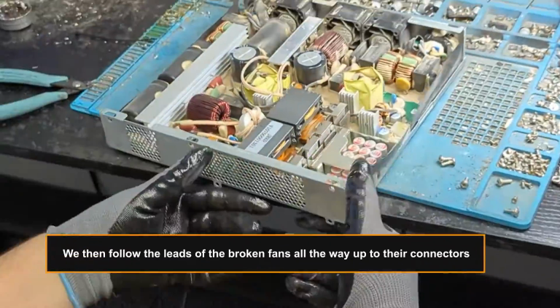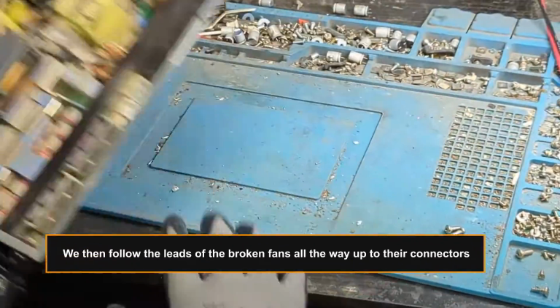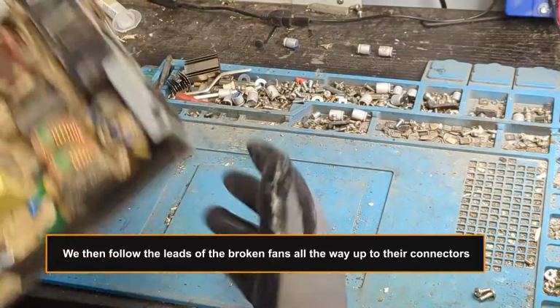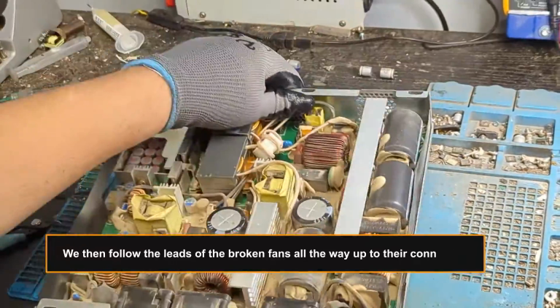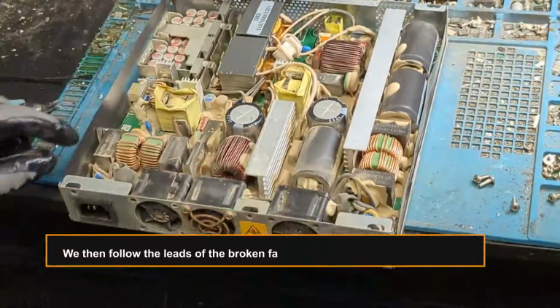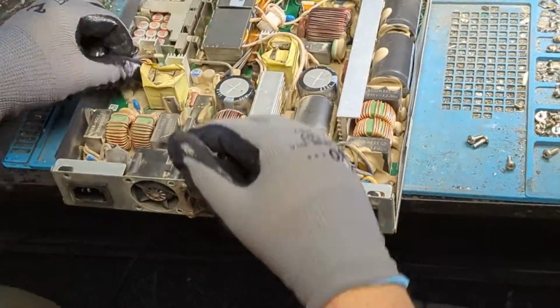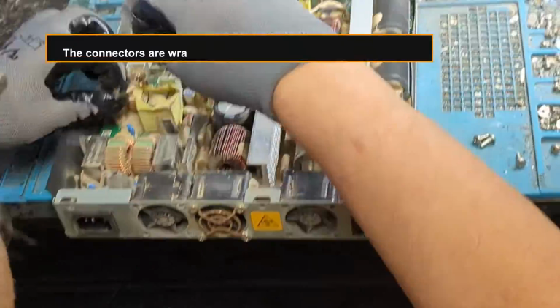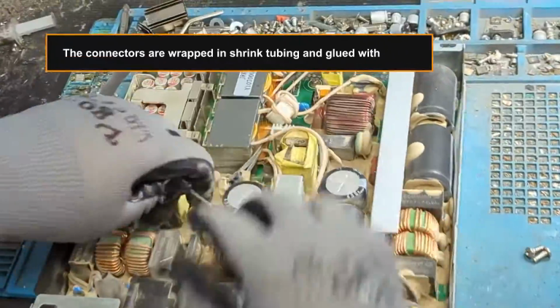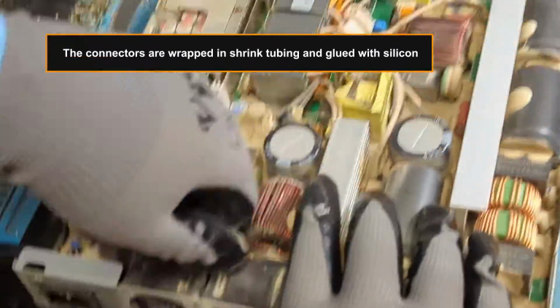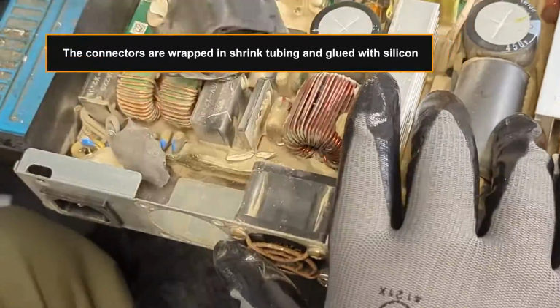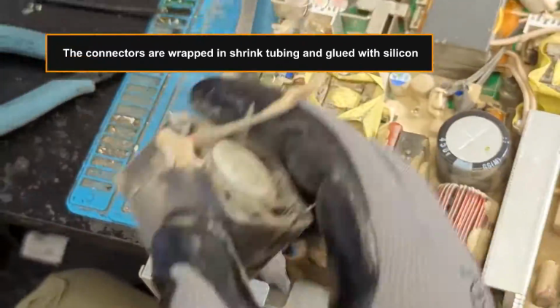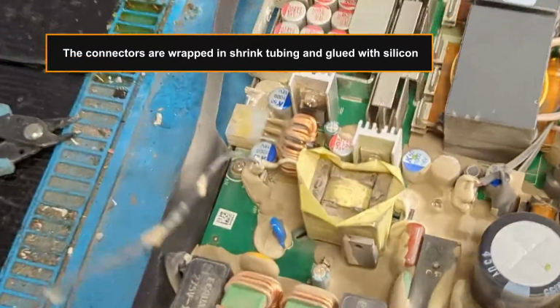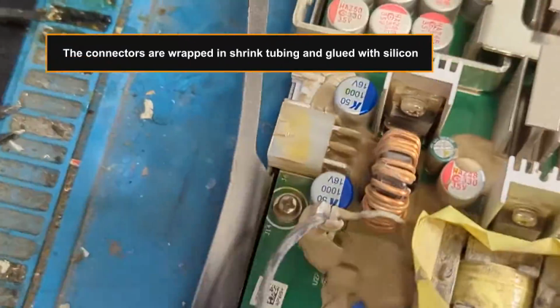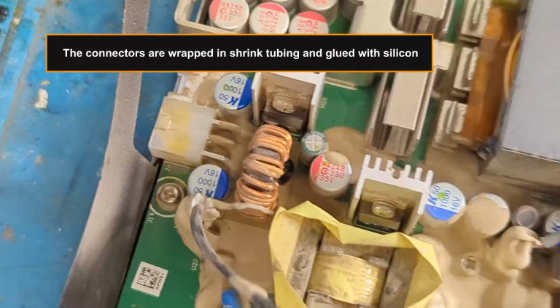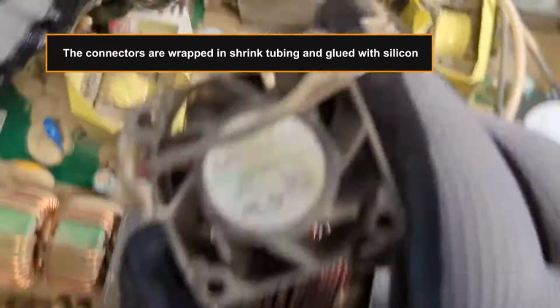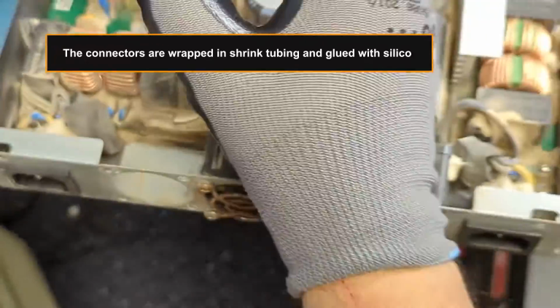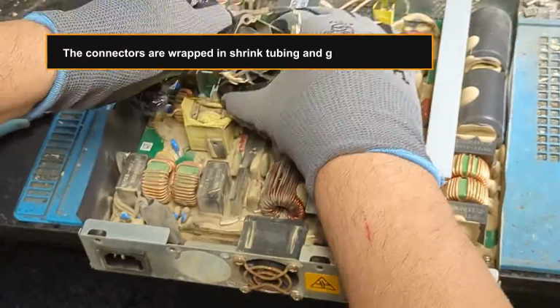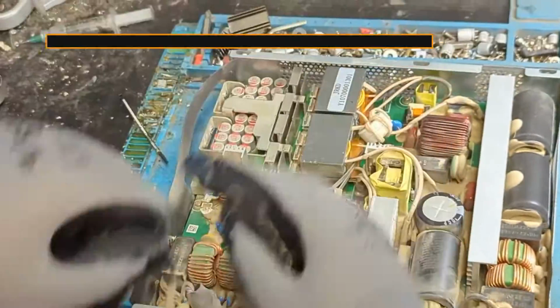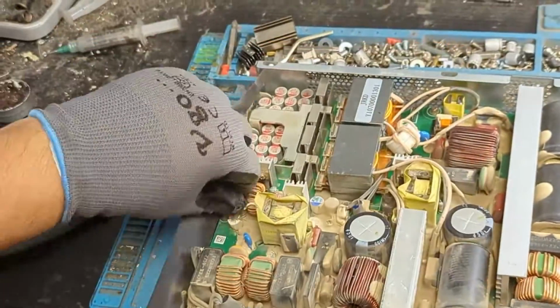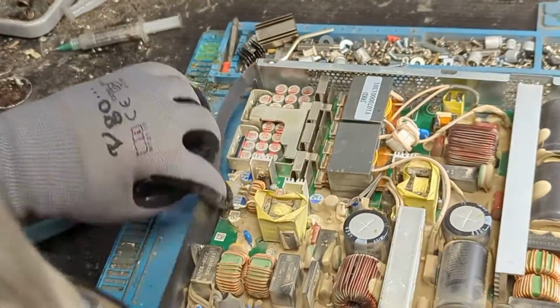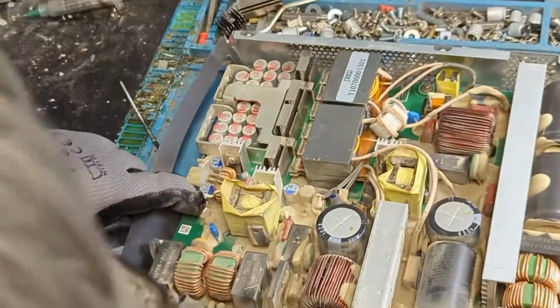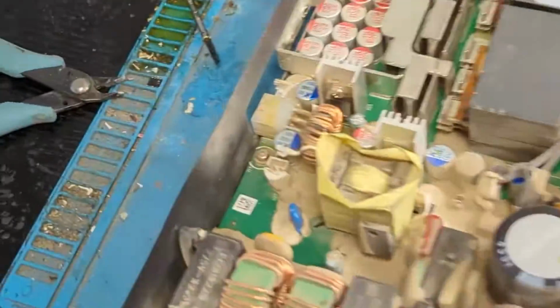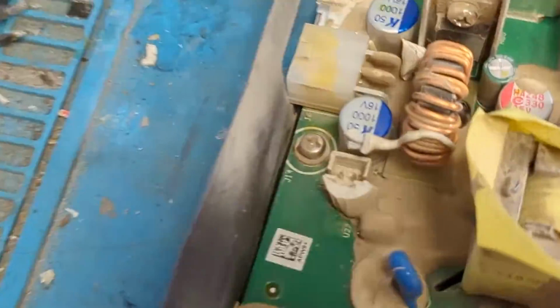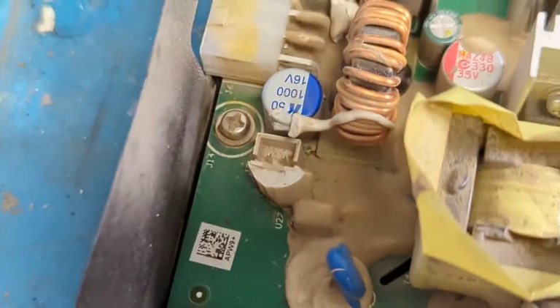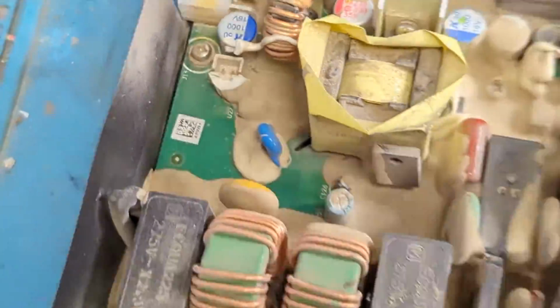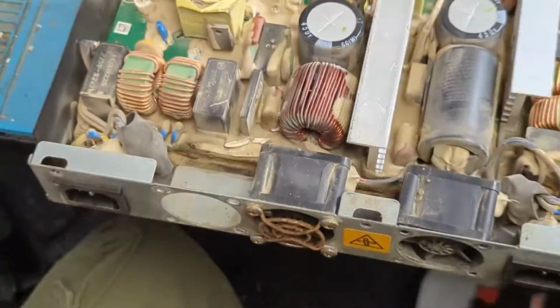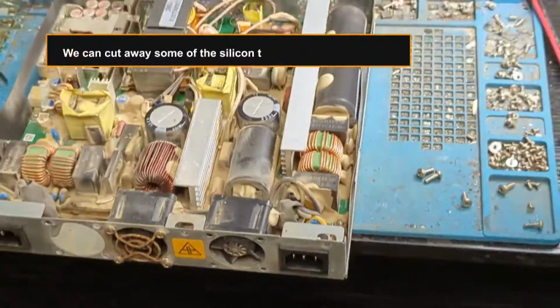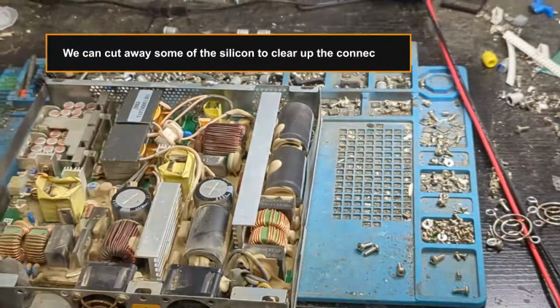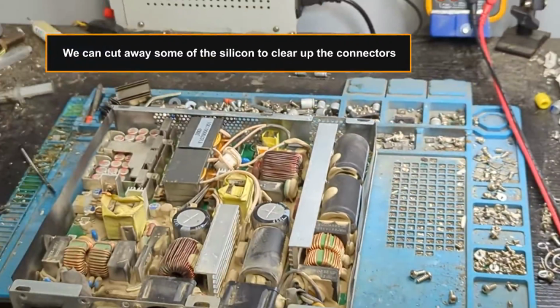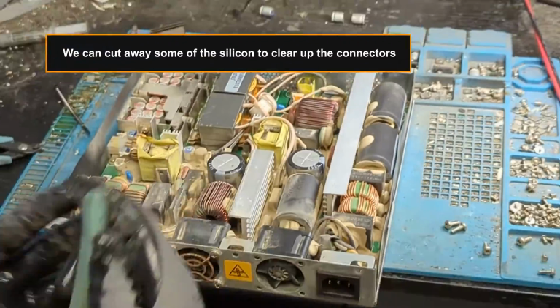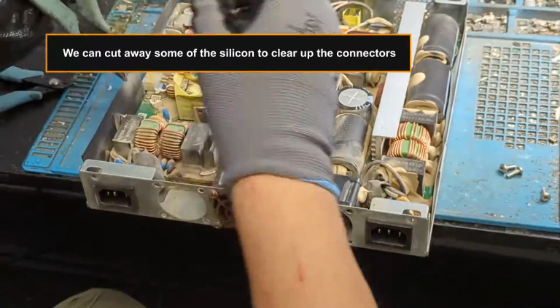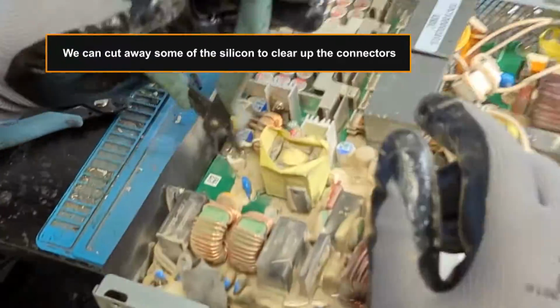We then follow the leads of the broken fans all the way up to their connectors. The connectors are wrapped in shrink tubing and glued with silicone. We can cut away some of the silicone to clear up the connectors.